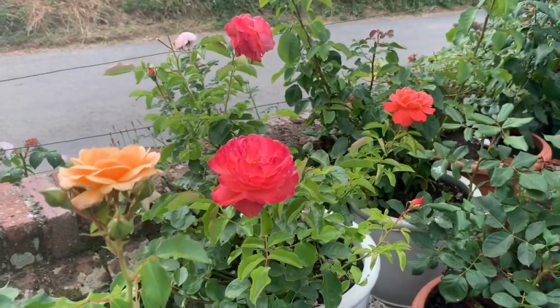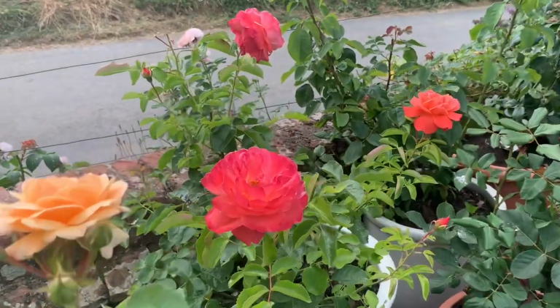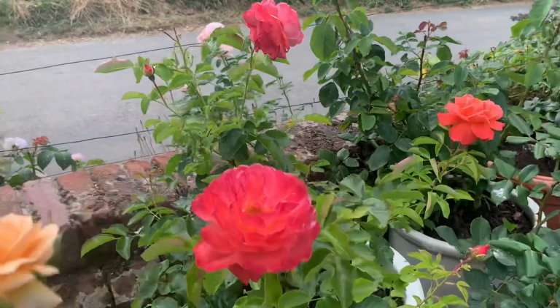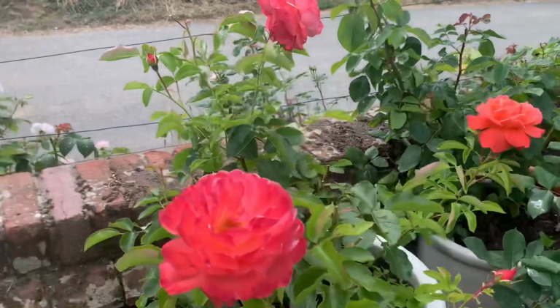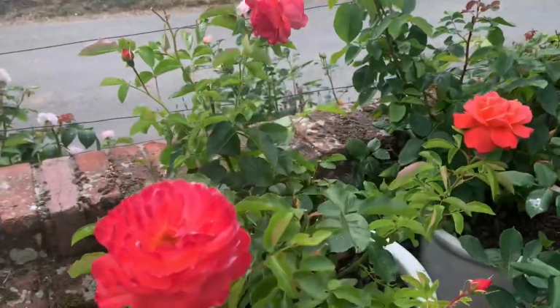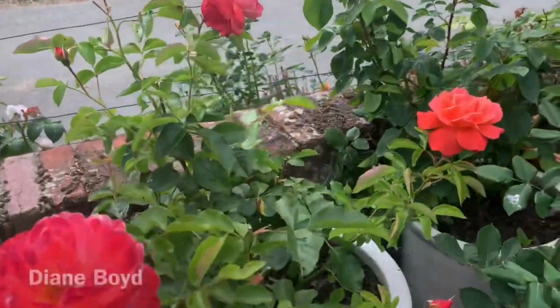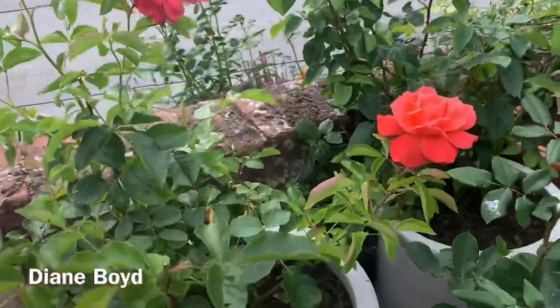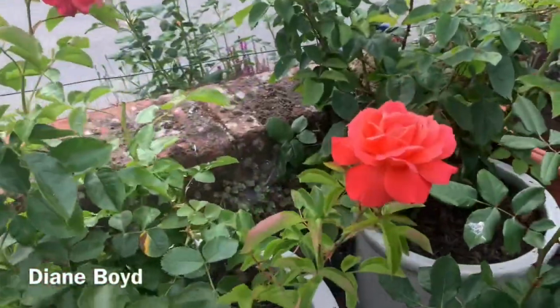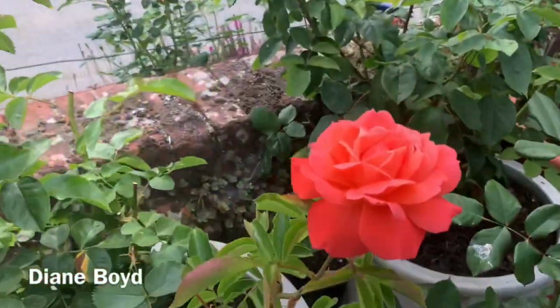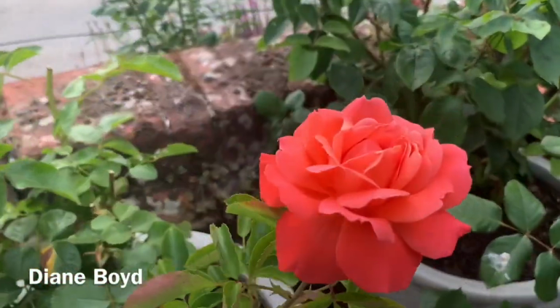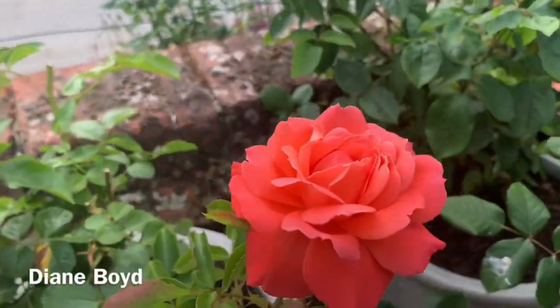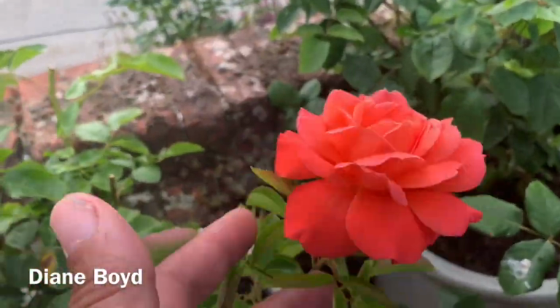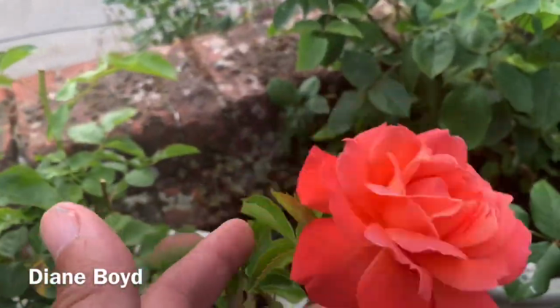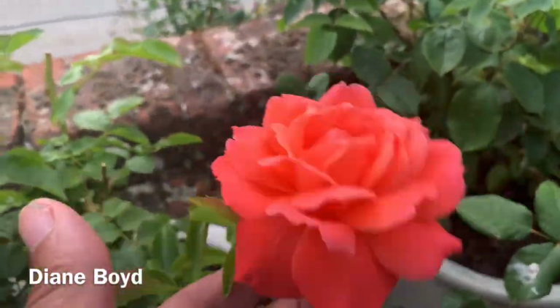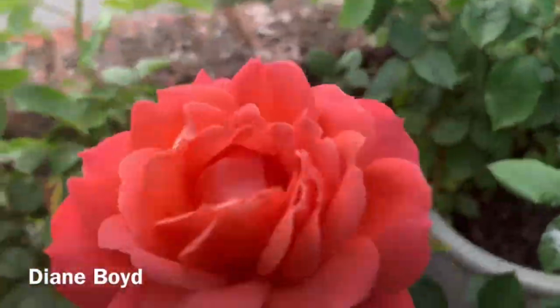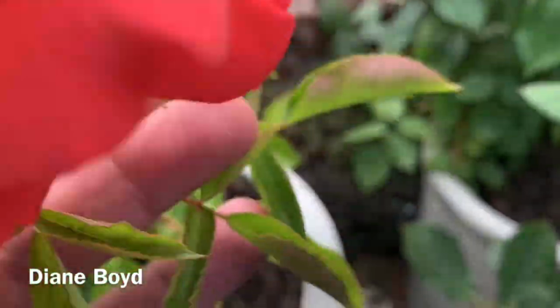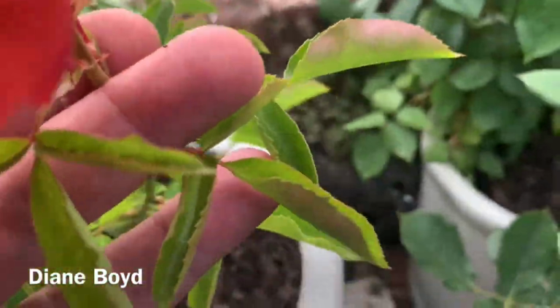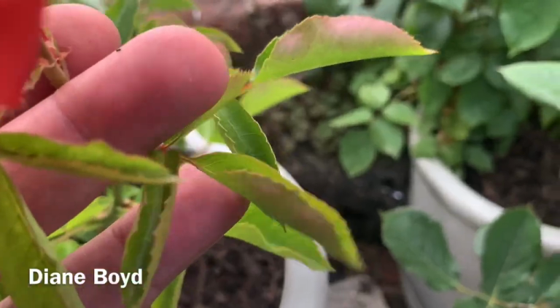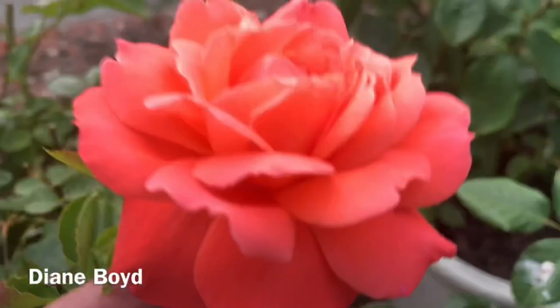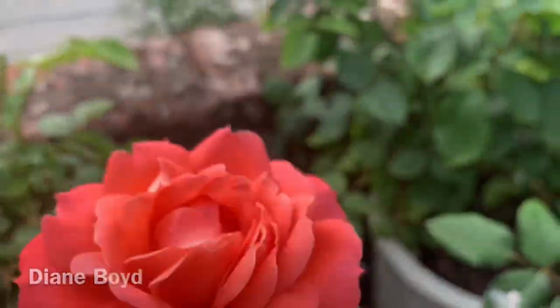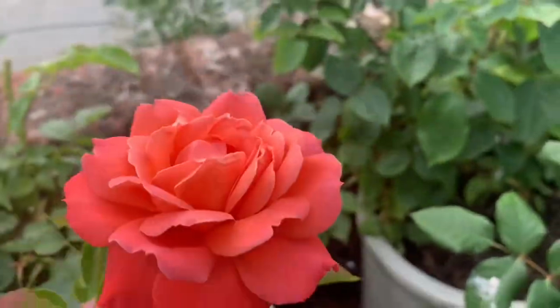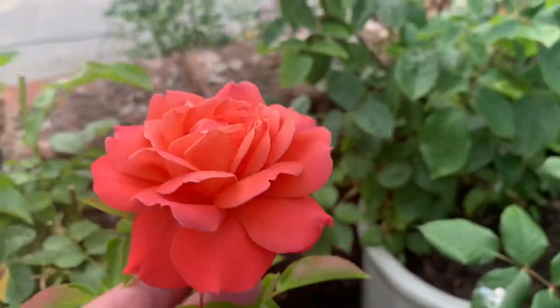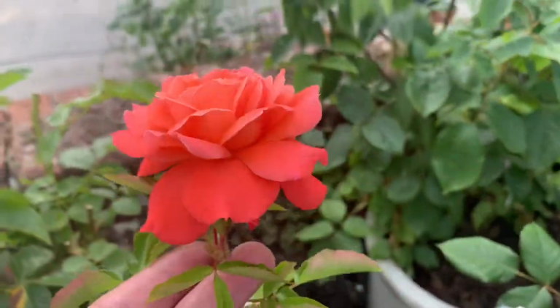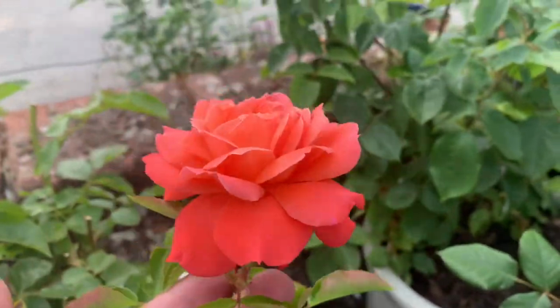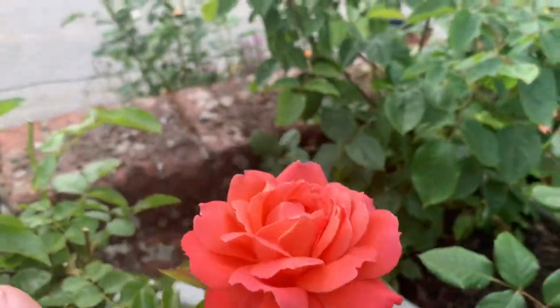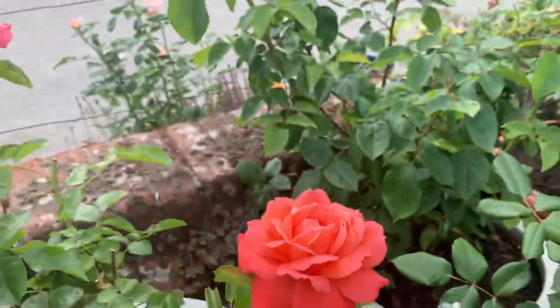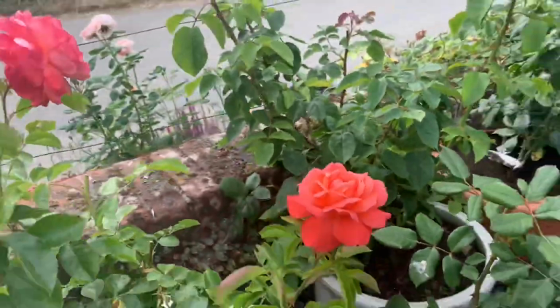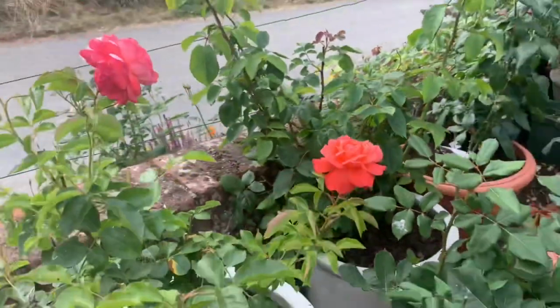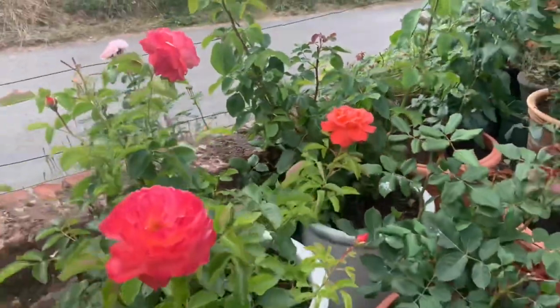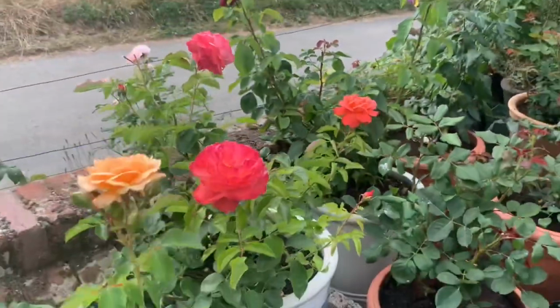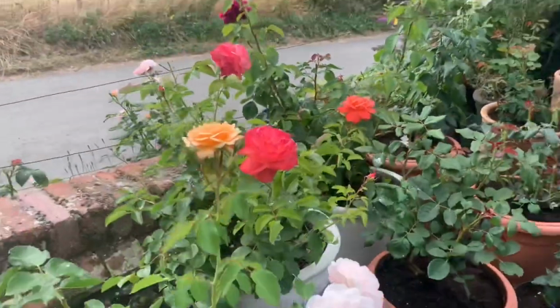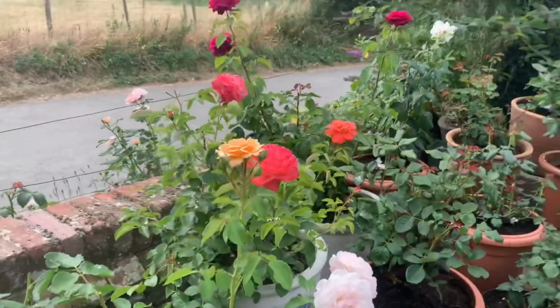And Diane Boyd — look at this. I think these colours go very well together. A nice light fragrance. I think those colours work really well.